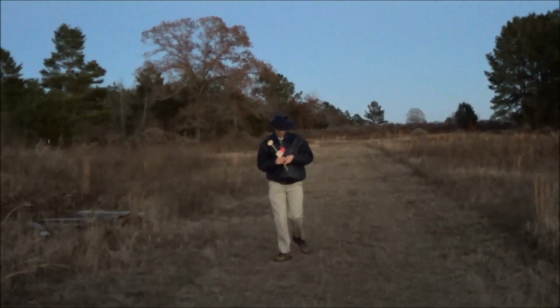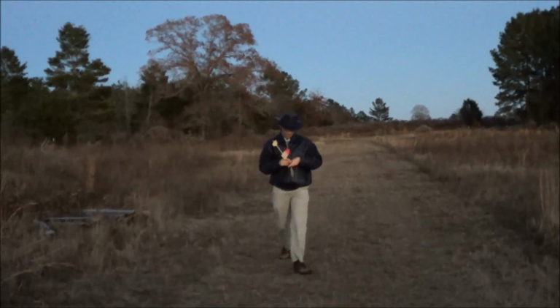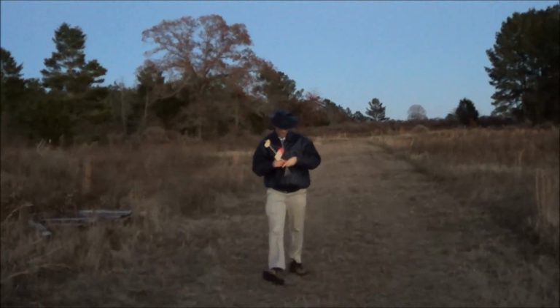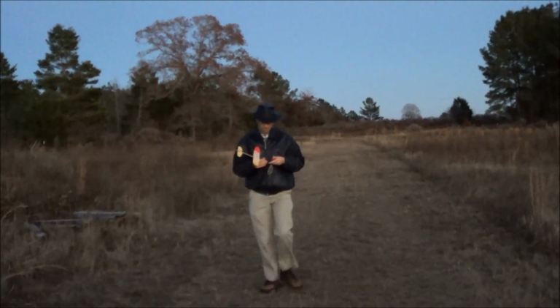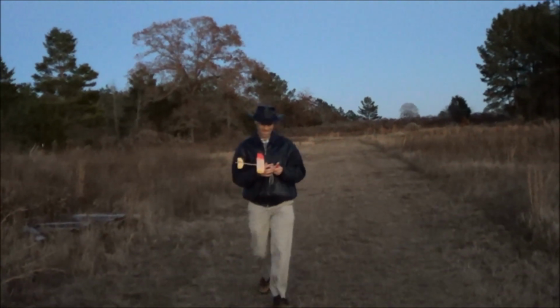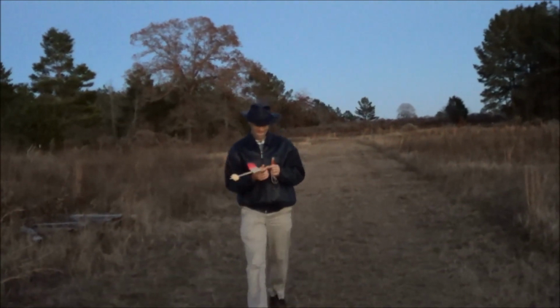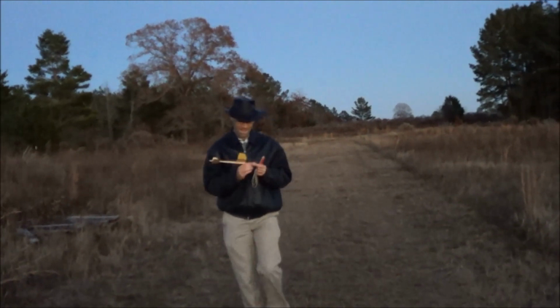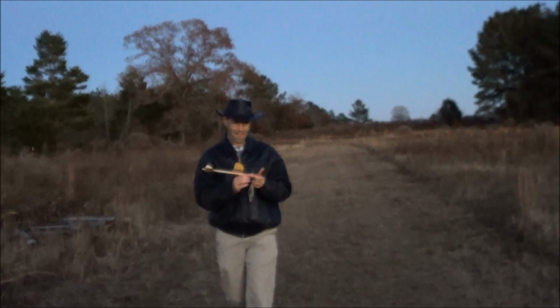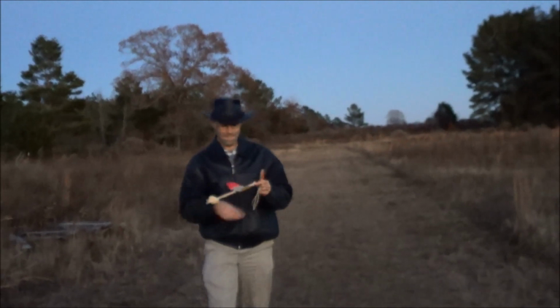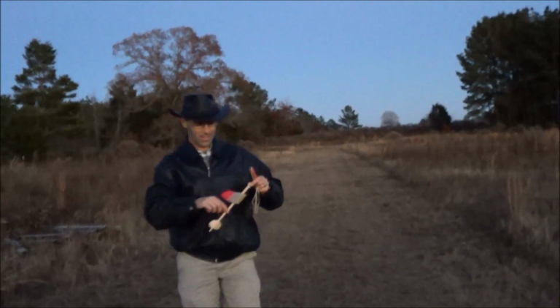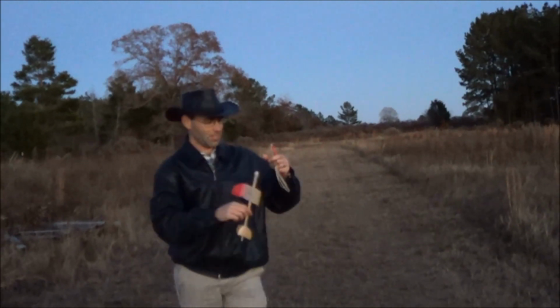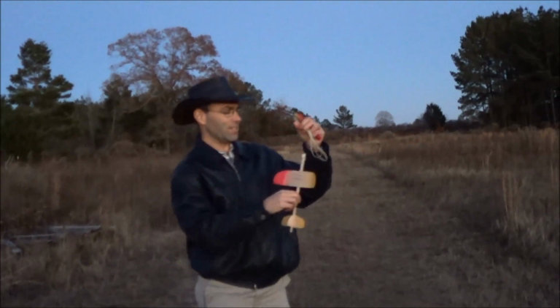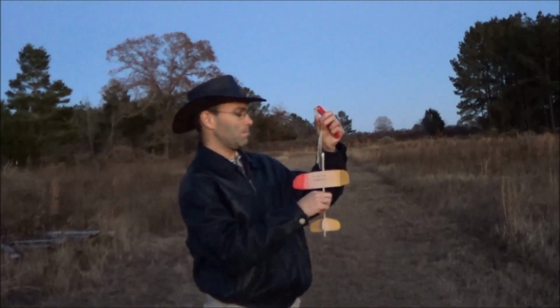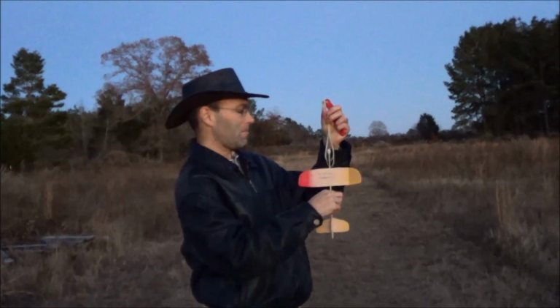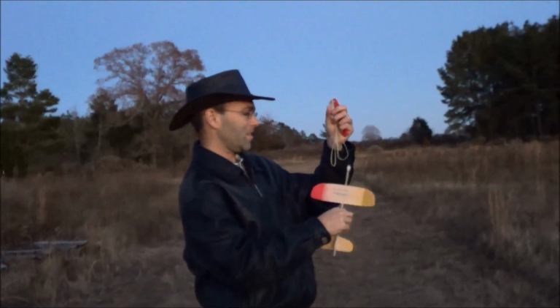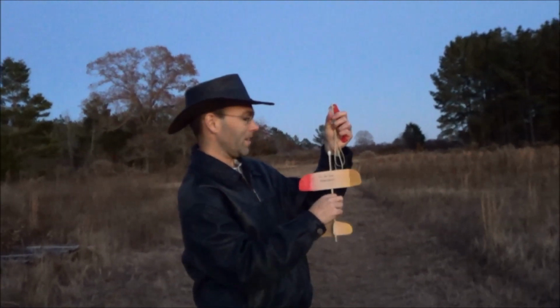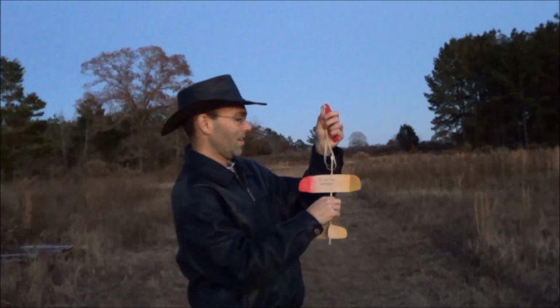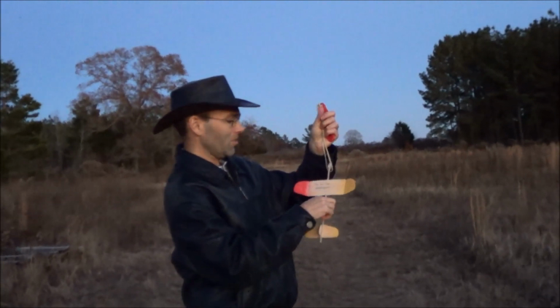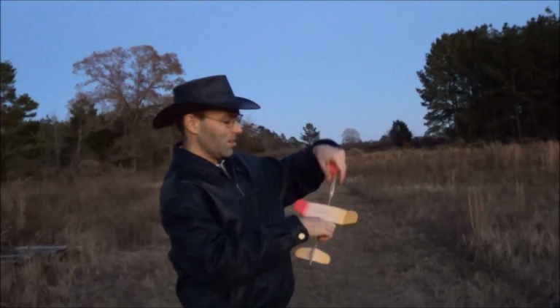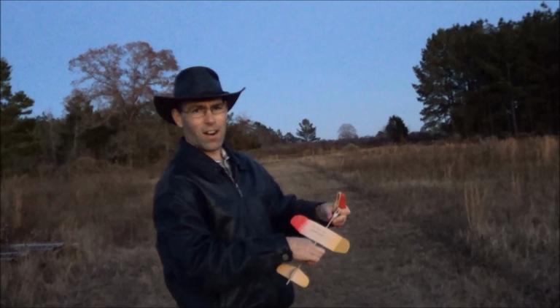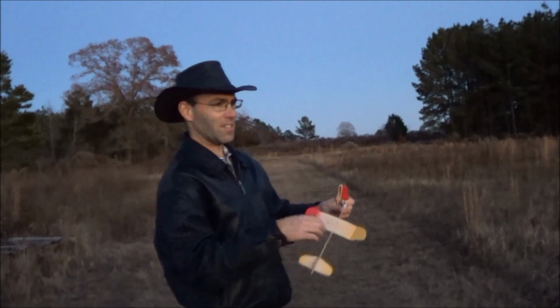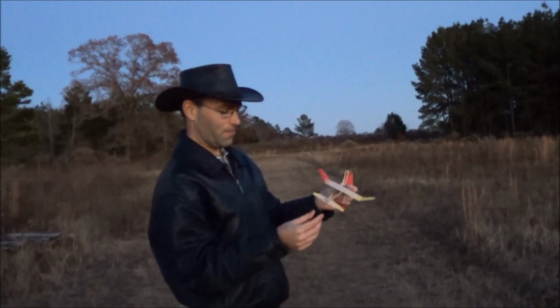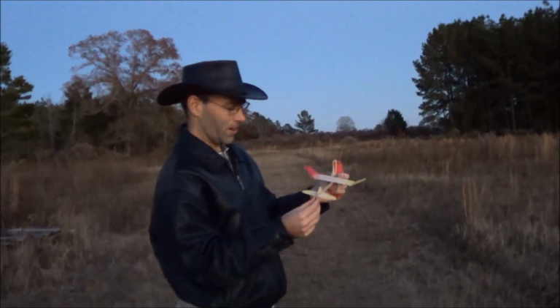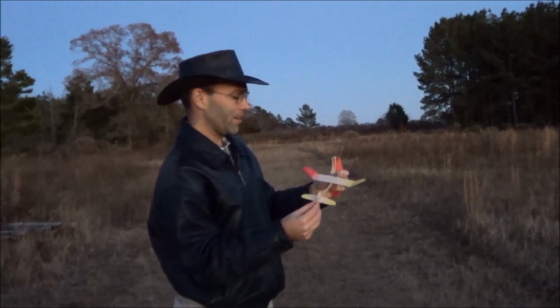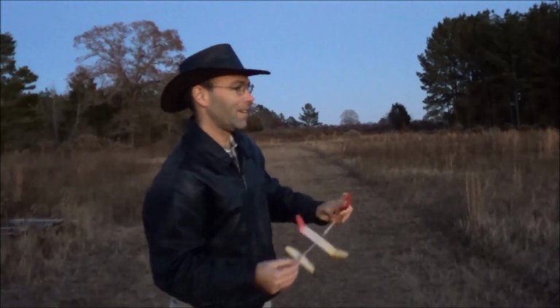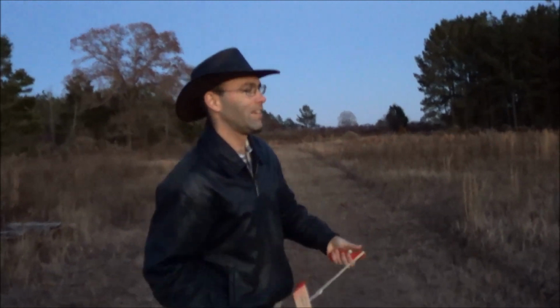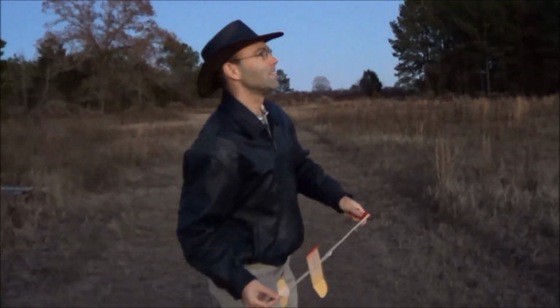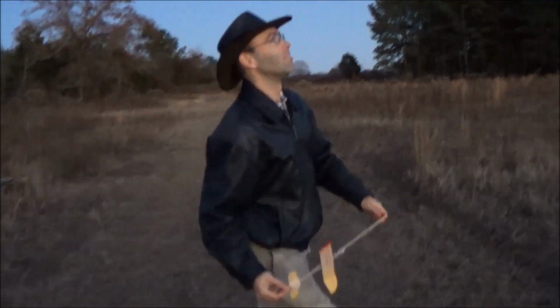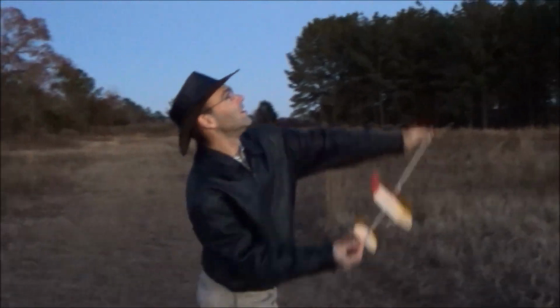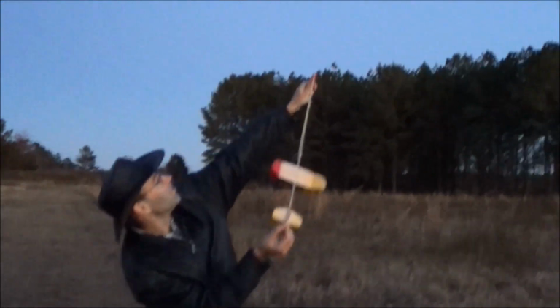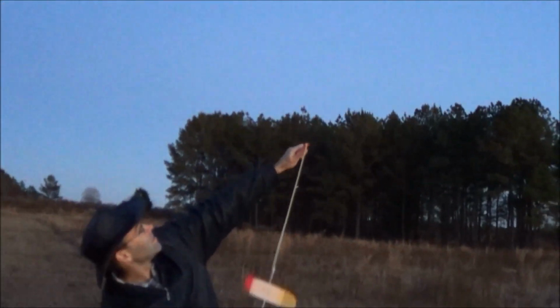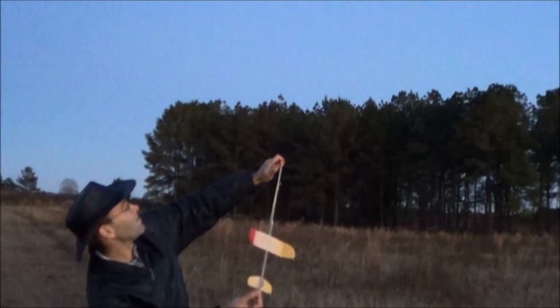Let's take a little more clay off. These things do like the CG pretty far back, it seems like. Also, the humidity is rising — it's getting very cold out here now. So who knows what's going to start happening.